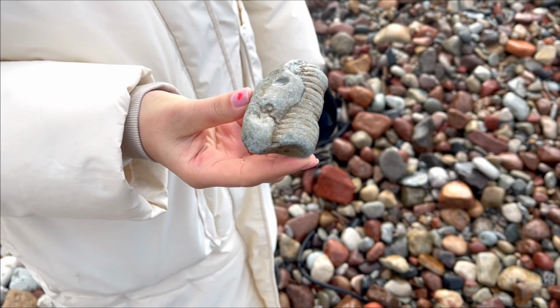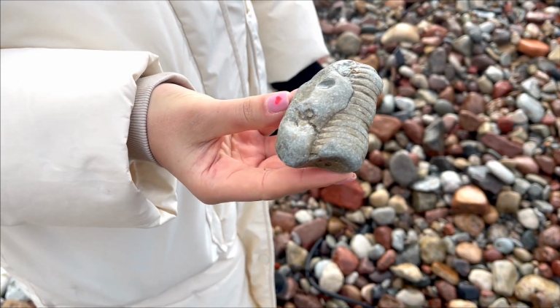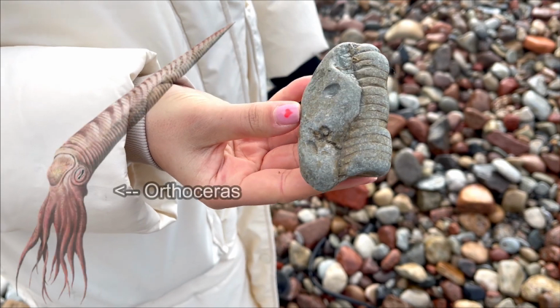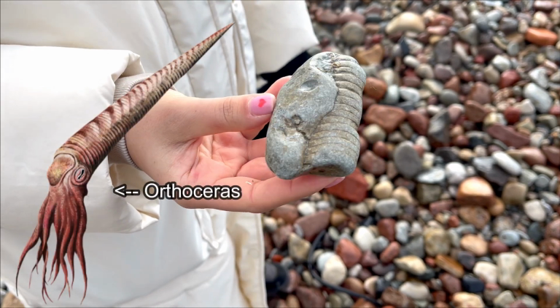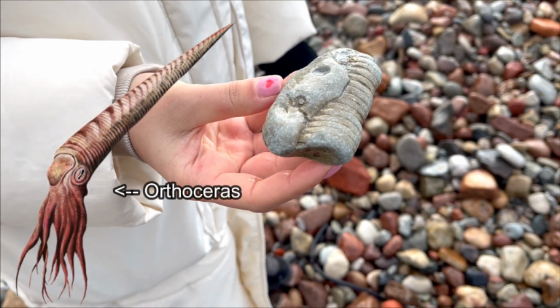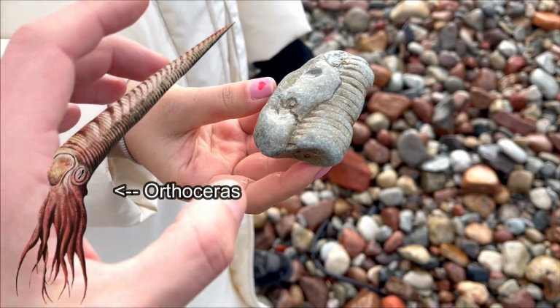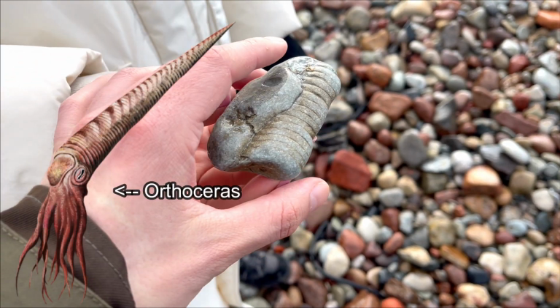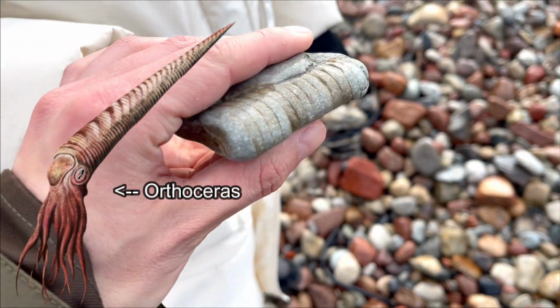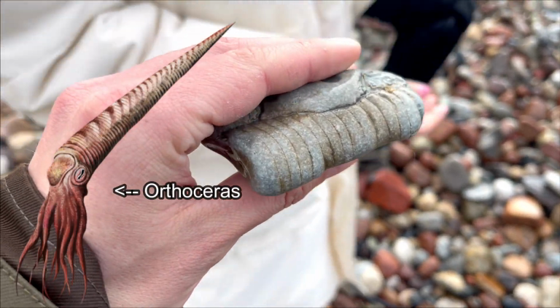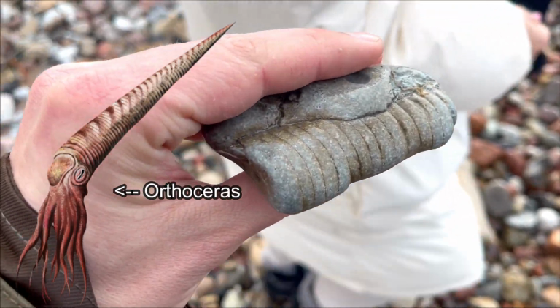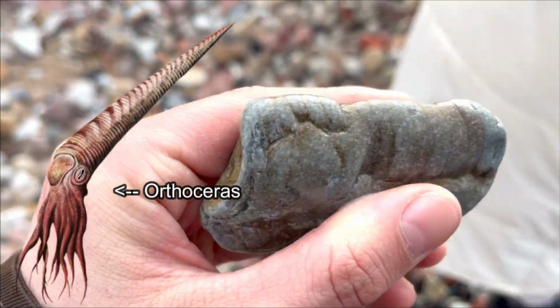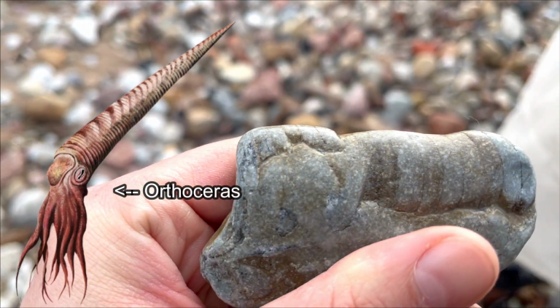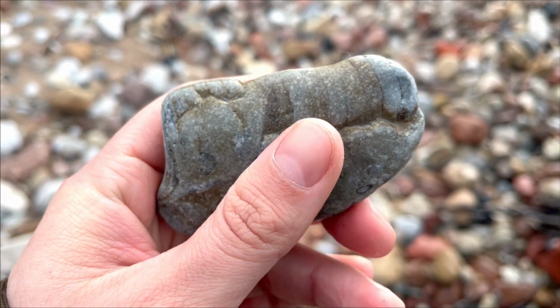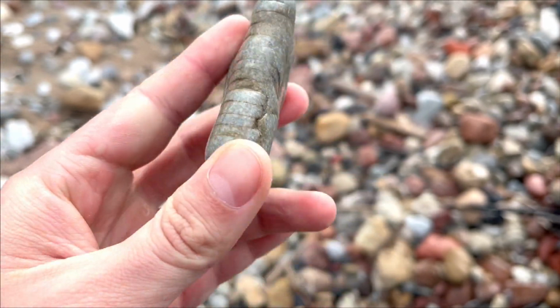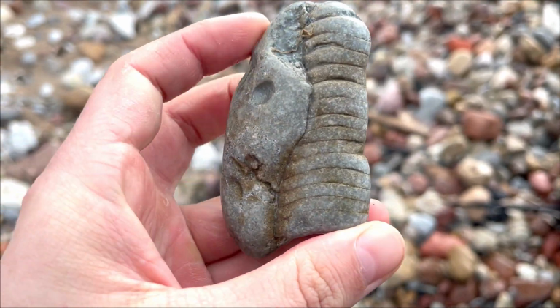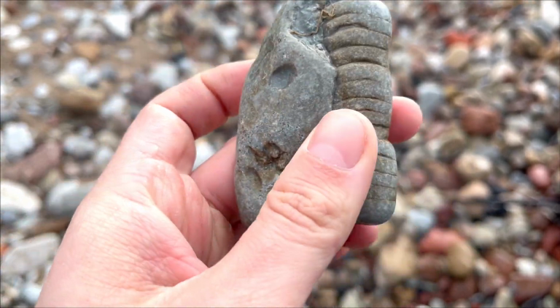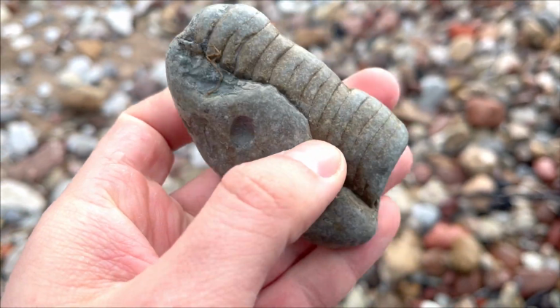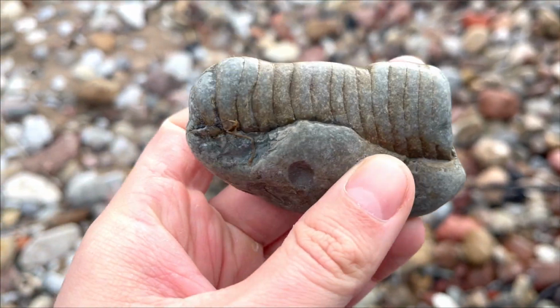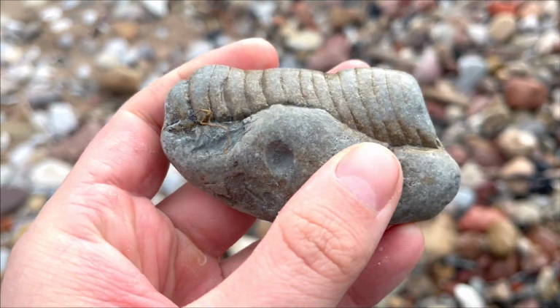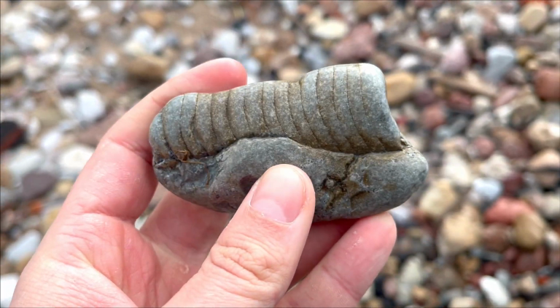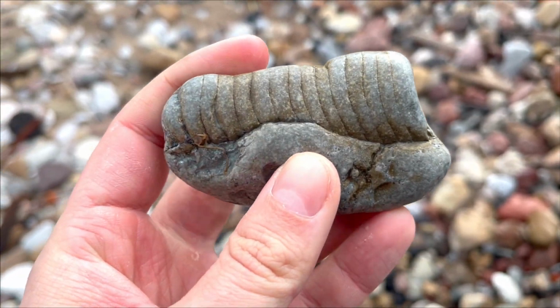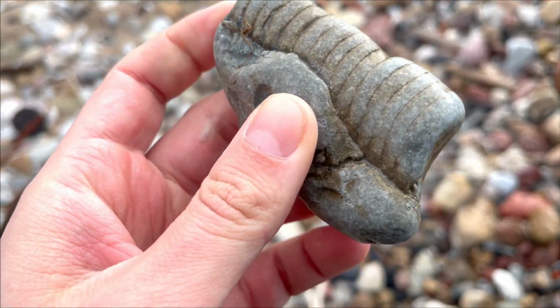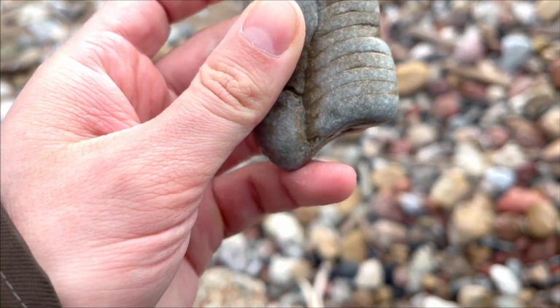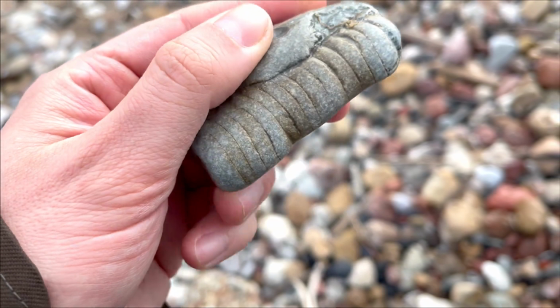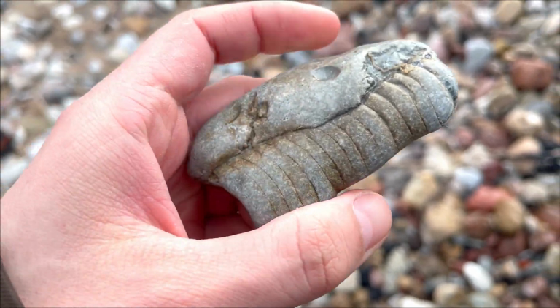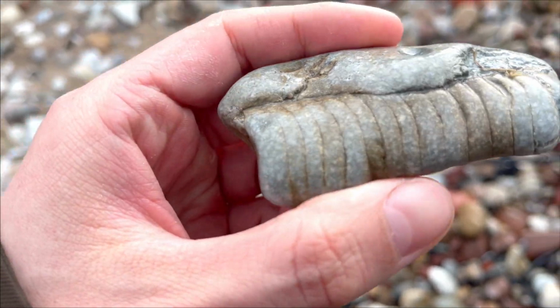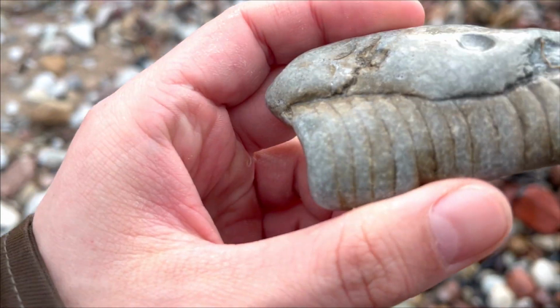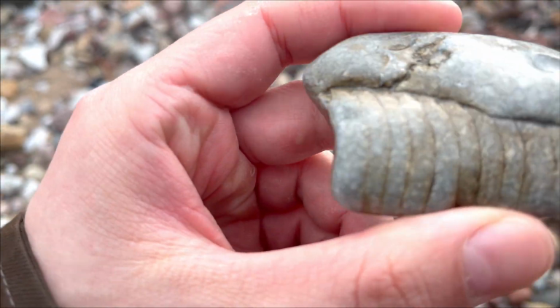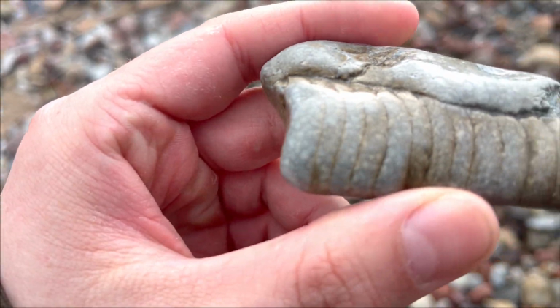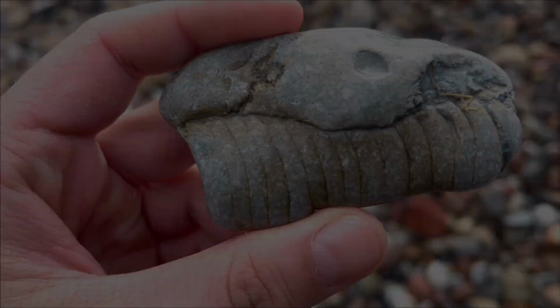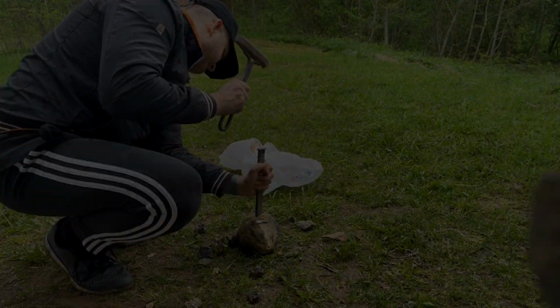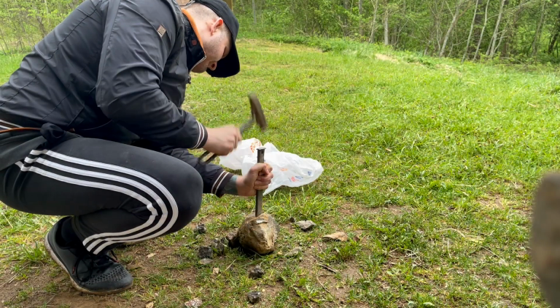Greta found another piece of Orthocerus. This one is a lot more impressive — this baby is going home. Wow, this is a very nice piece. We'll put it on the display.